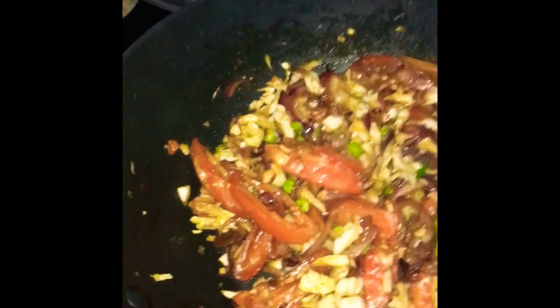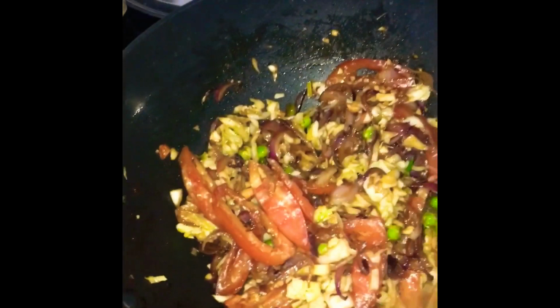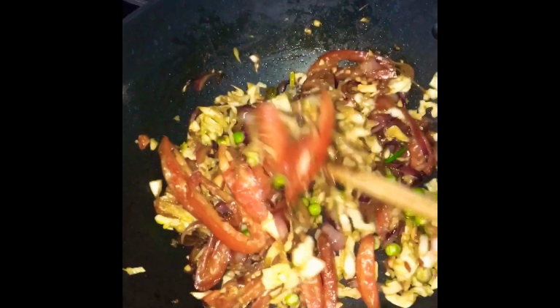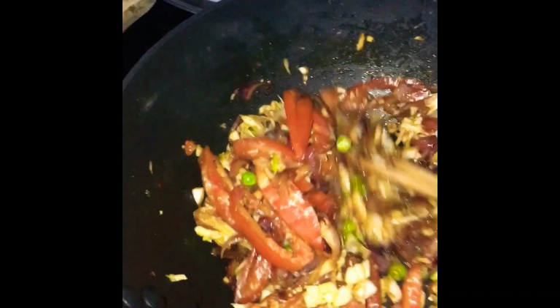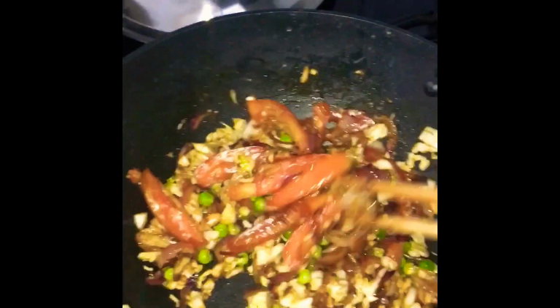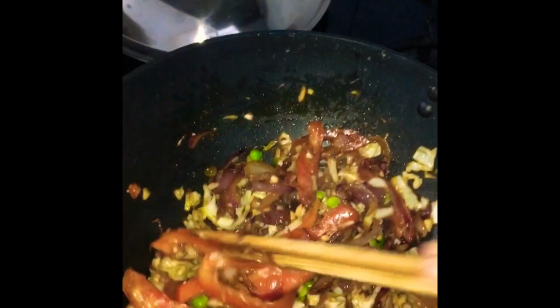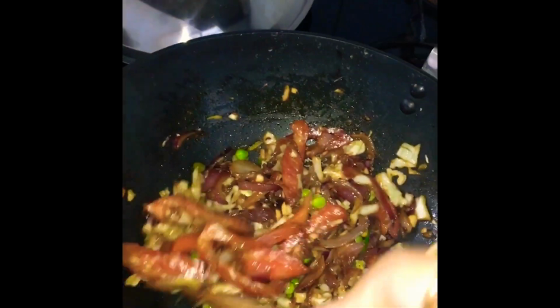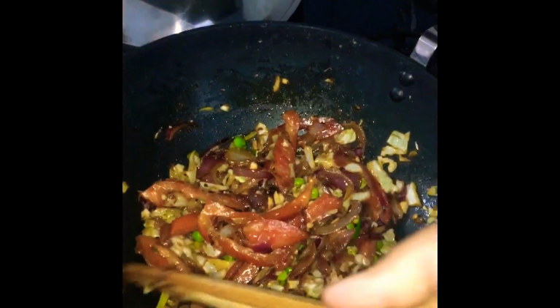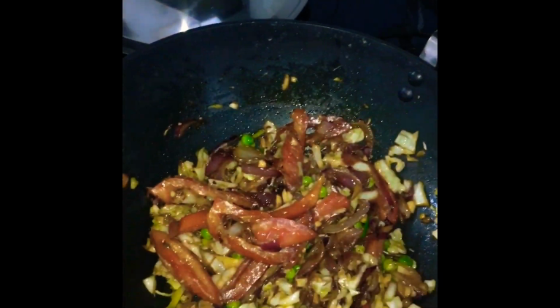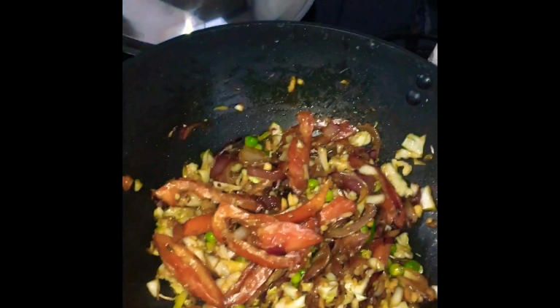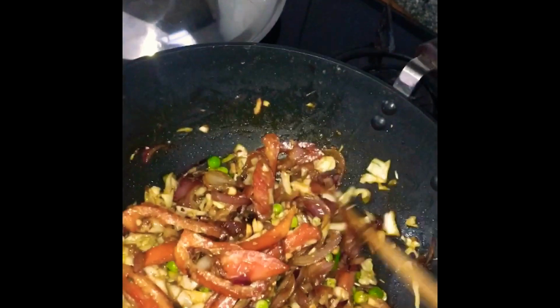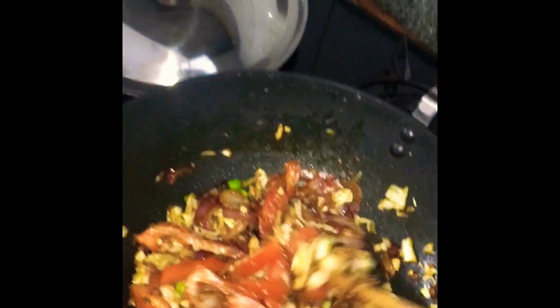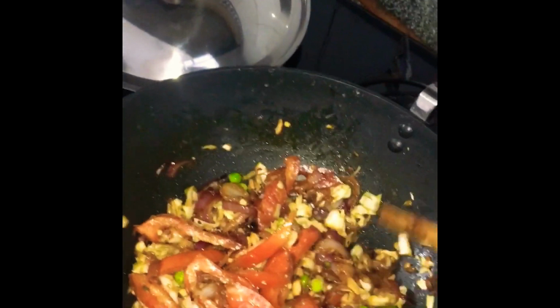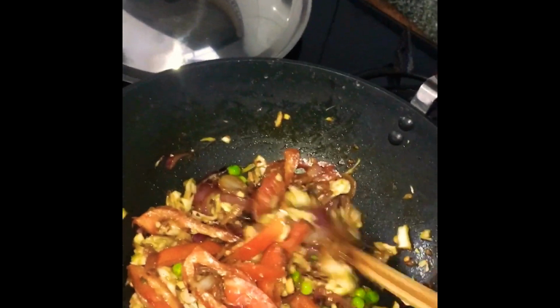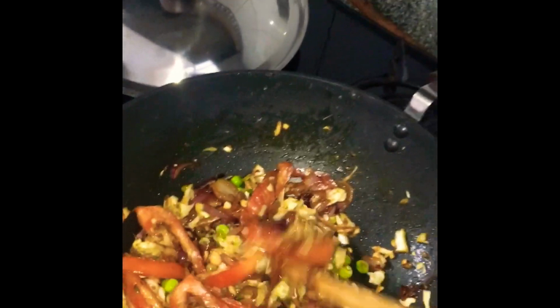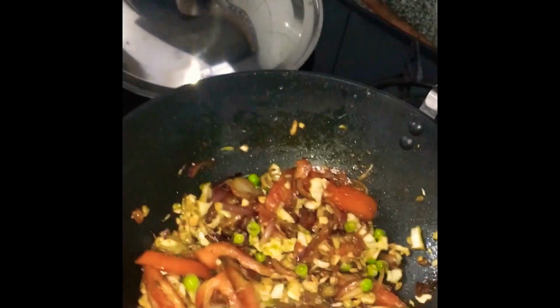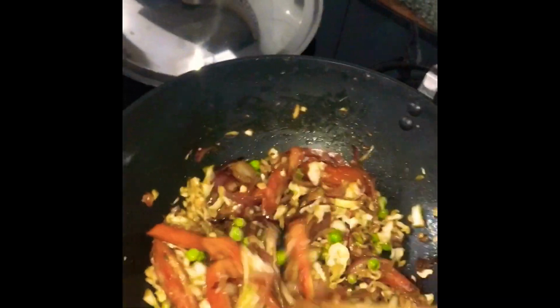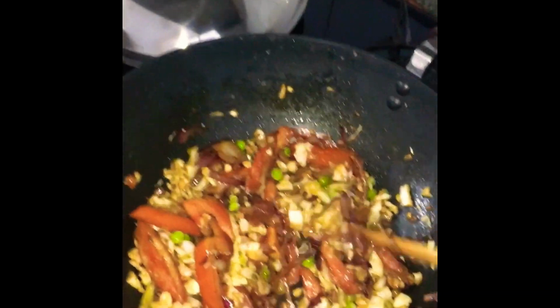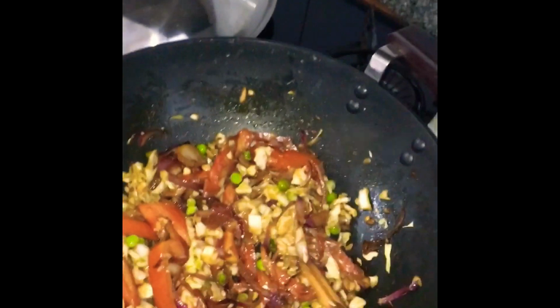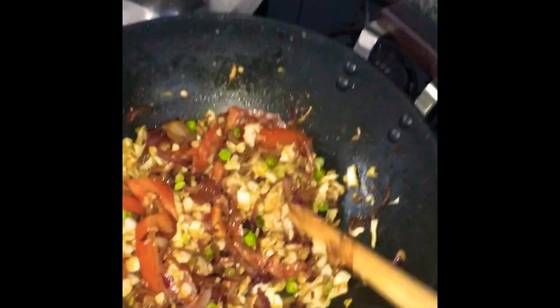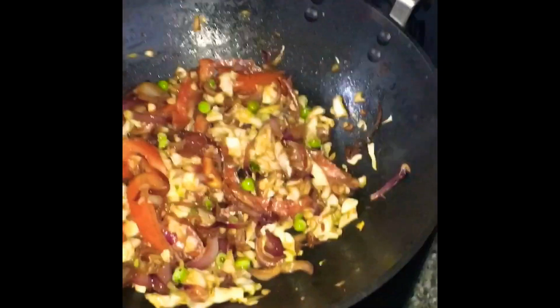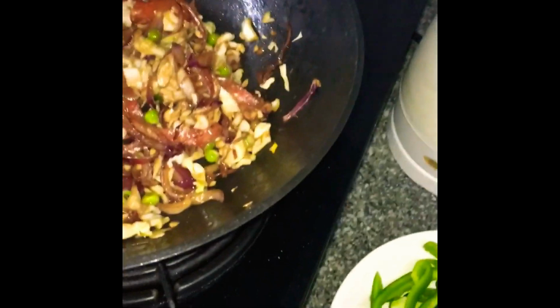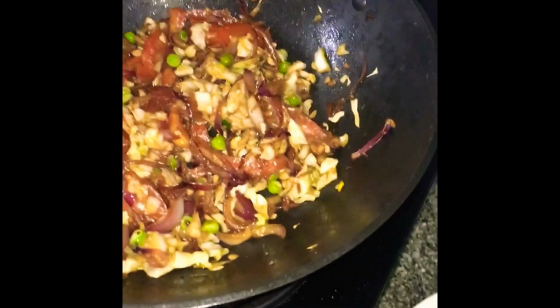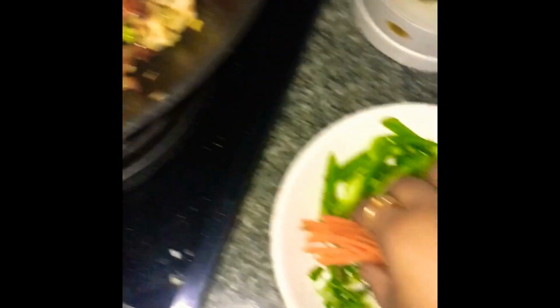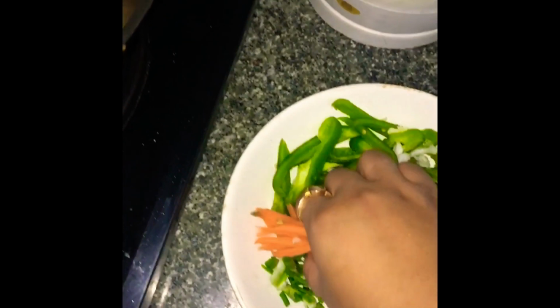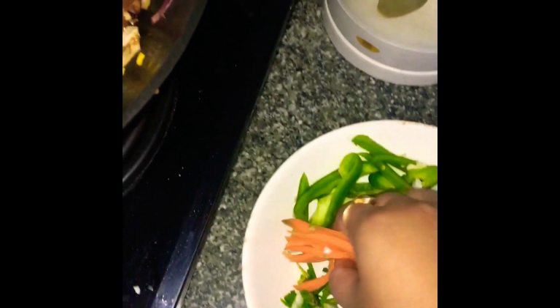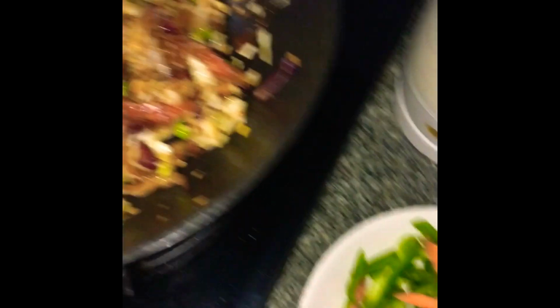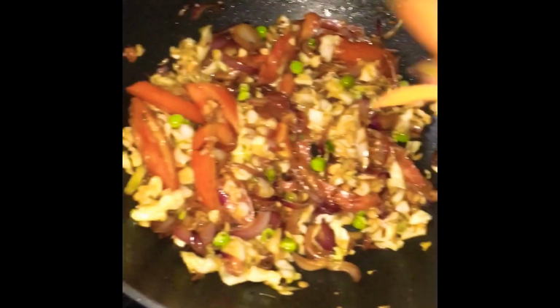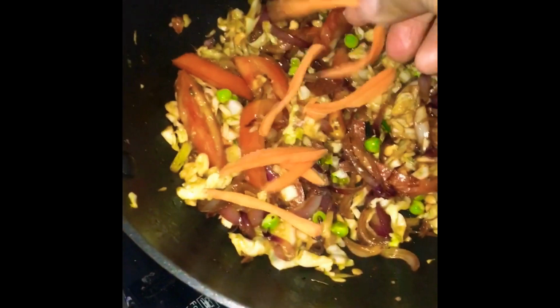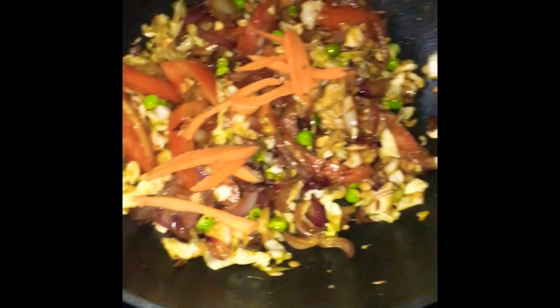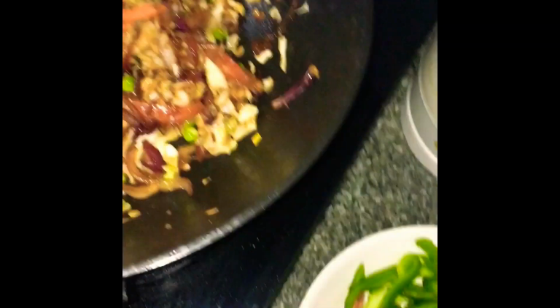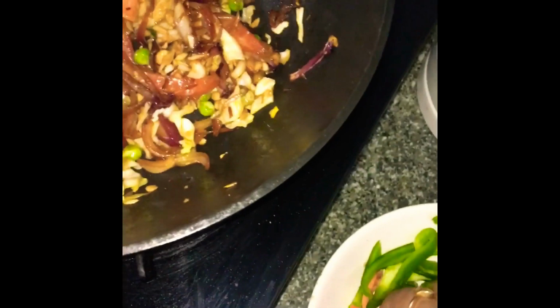So now I've added all the vegetables. And I've added some of the groundnuts — crushed groundnuts. I've also added some soy sauce to it. And now I'll add some carrots just for the colour.